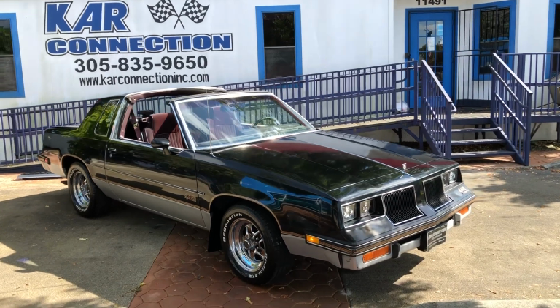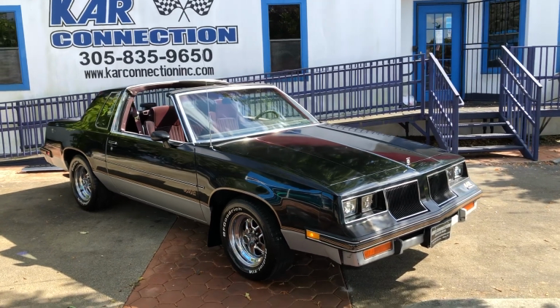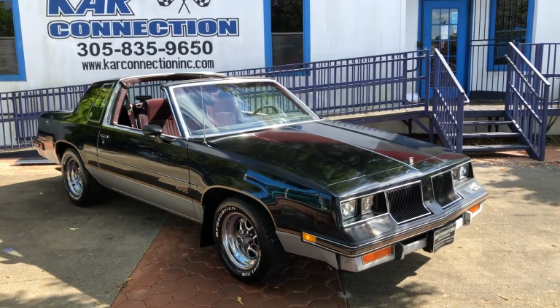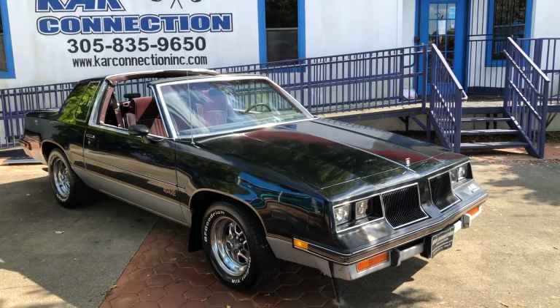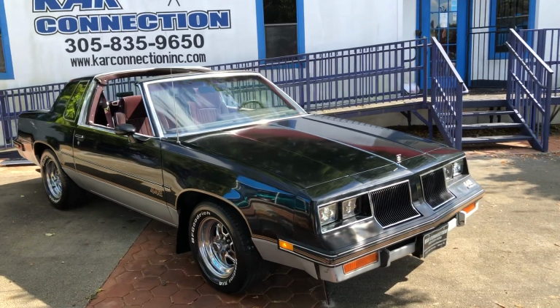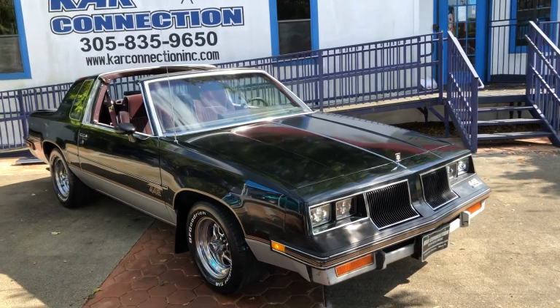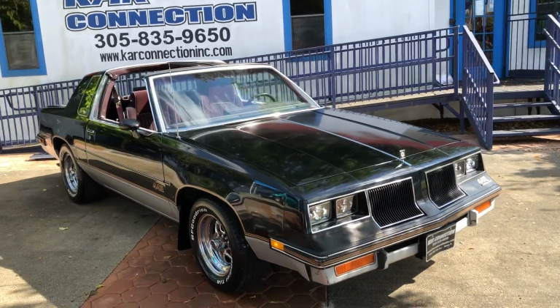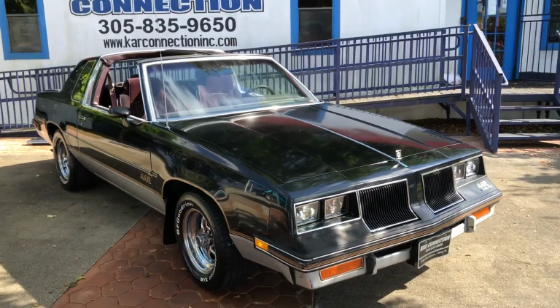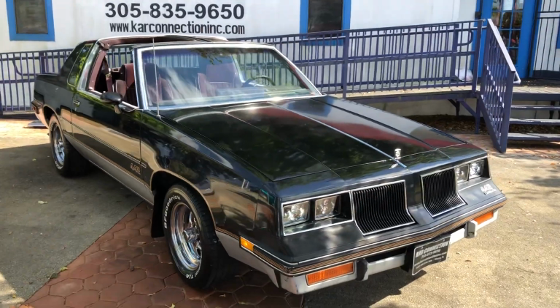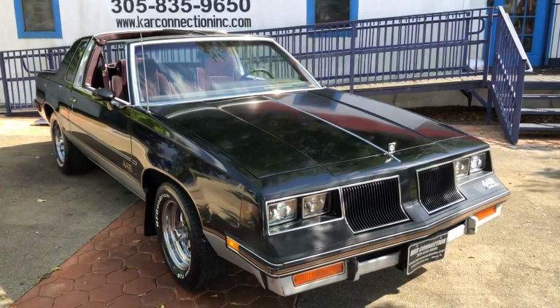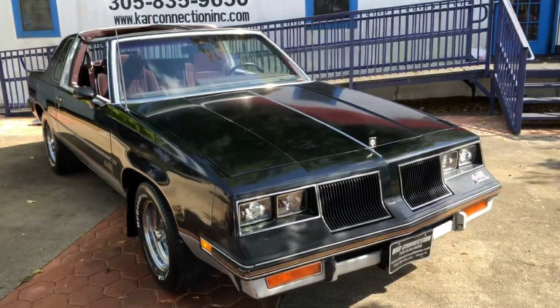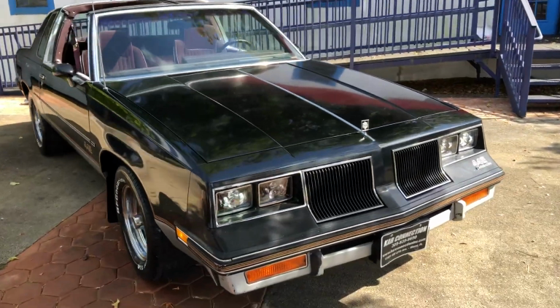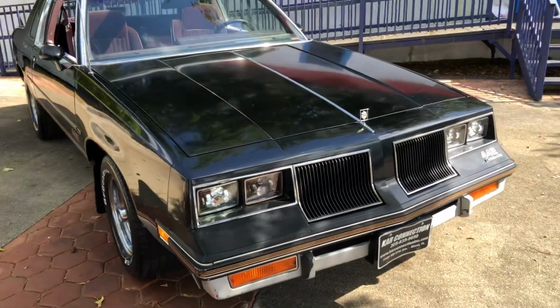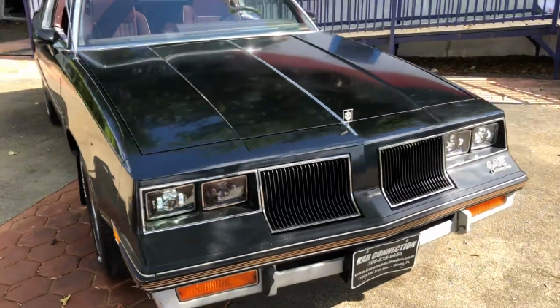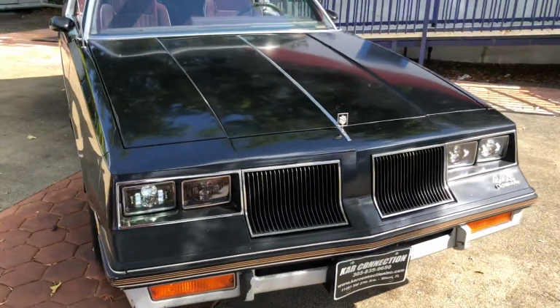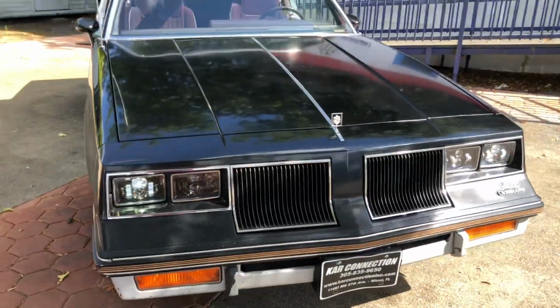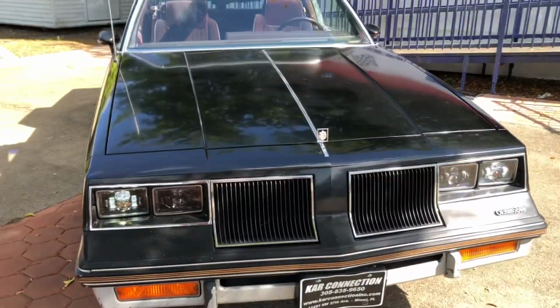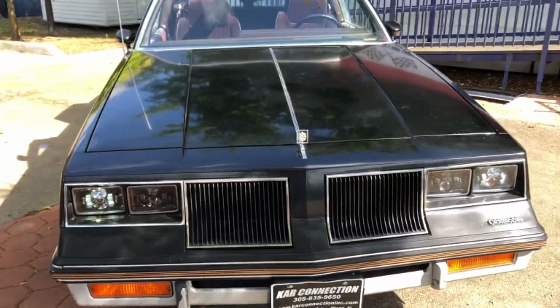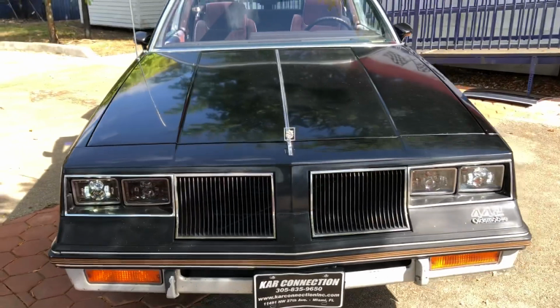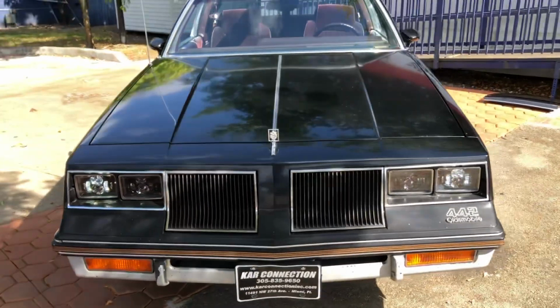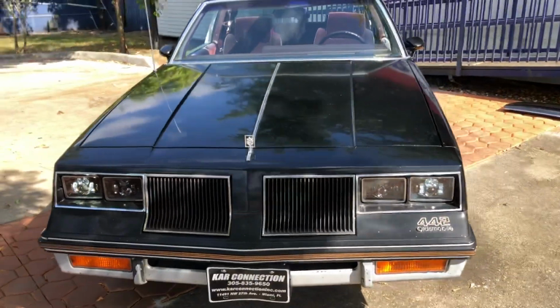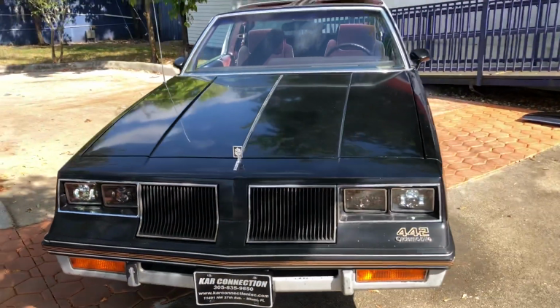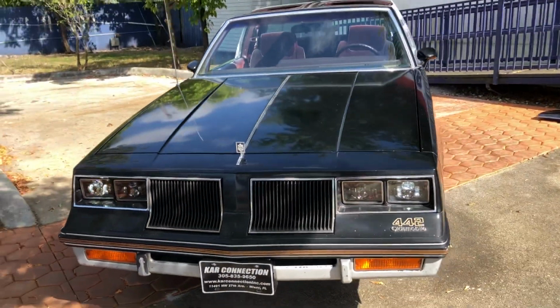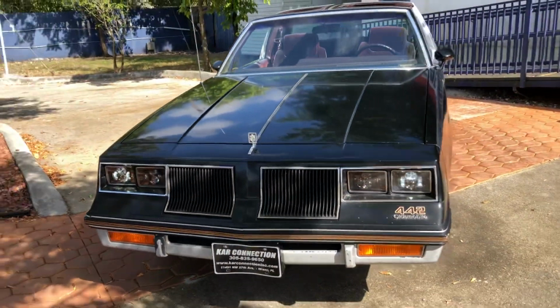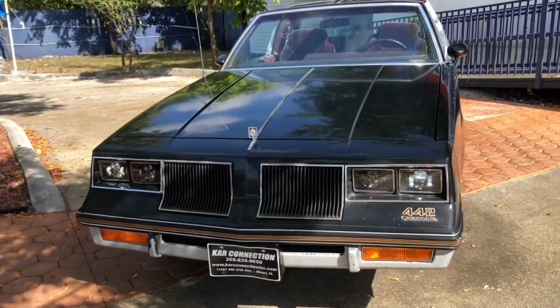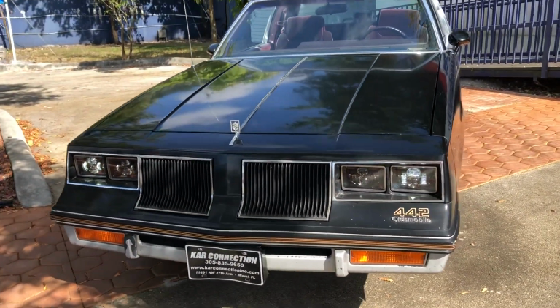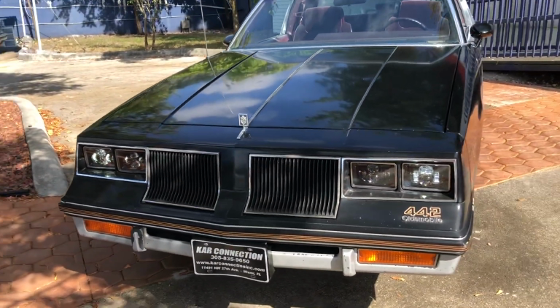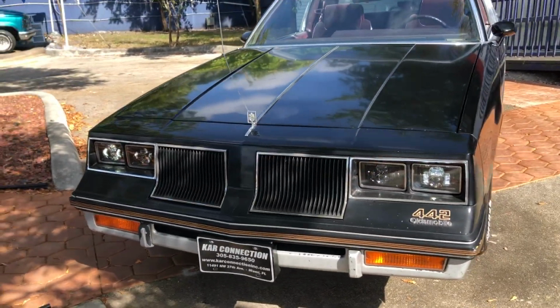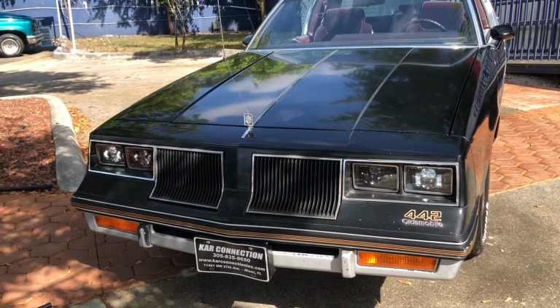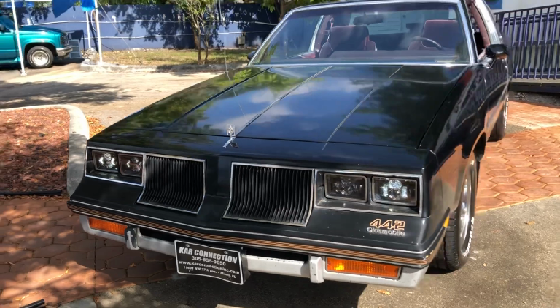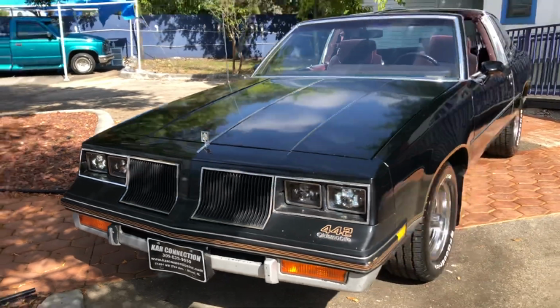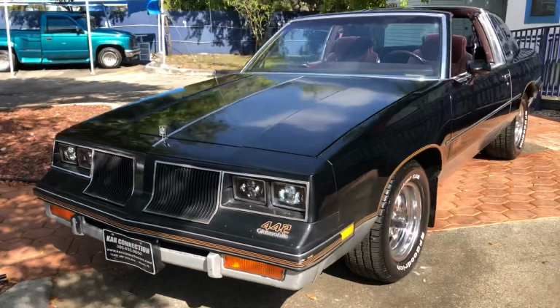1986 Oldsmobile Cutlass 442 T-Top. It looks like original paint — it's holding up well. They changed the headlights and put some LED lights in. It looks pretty good, nice and modern.